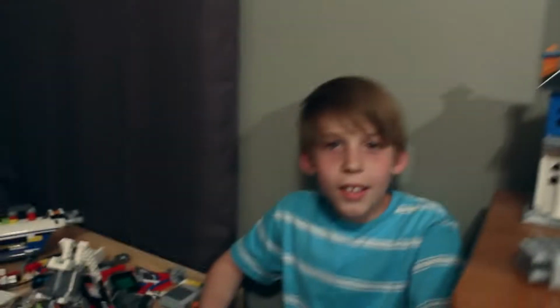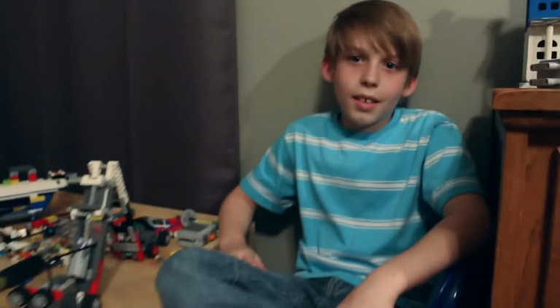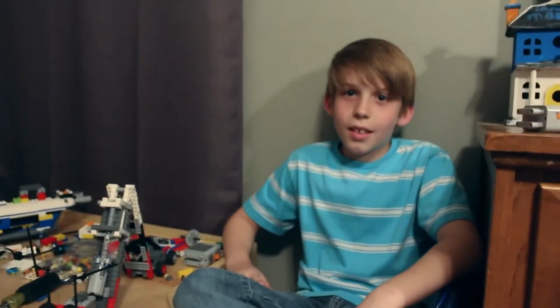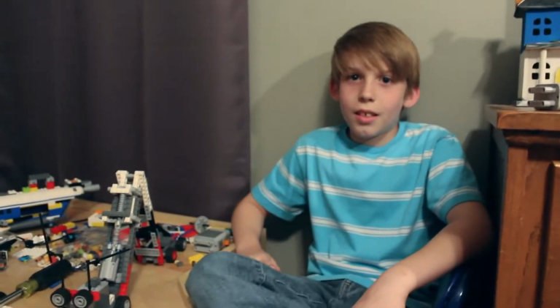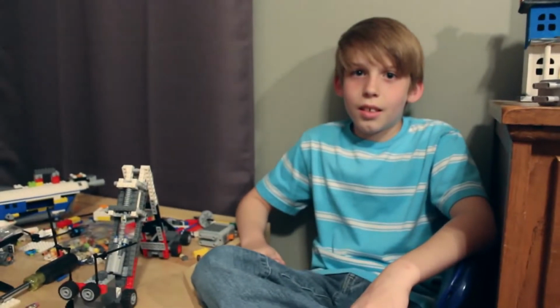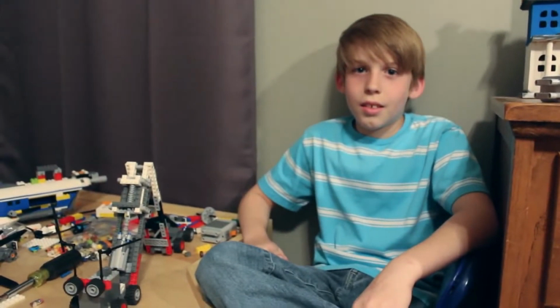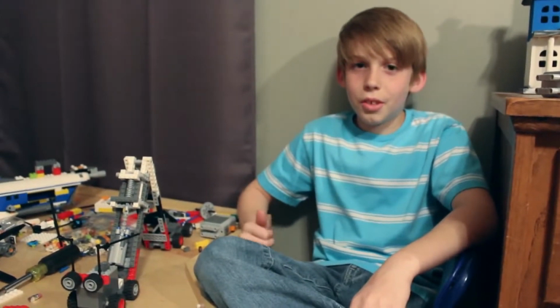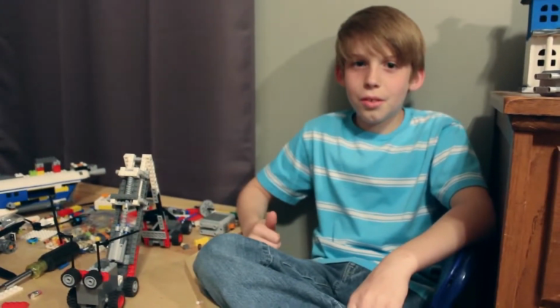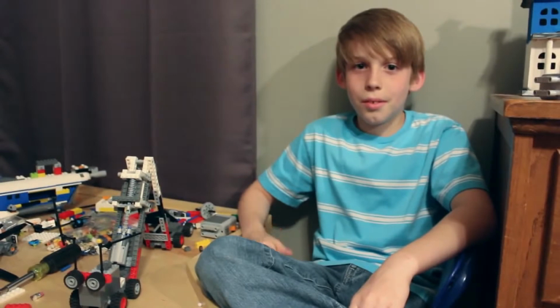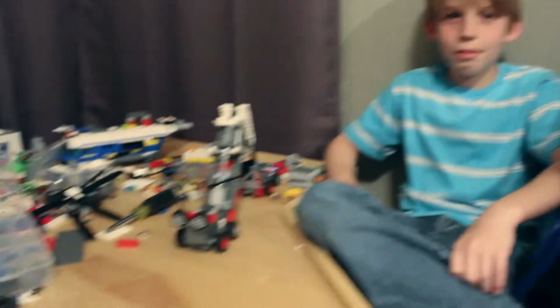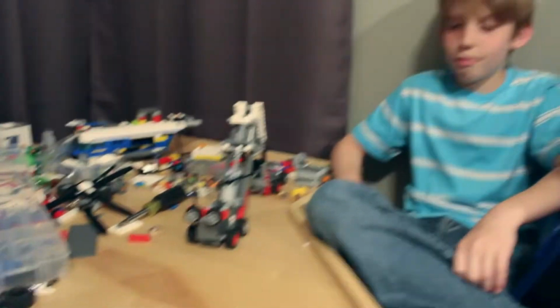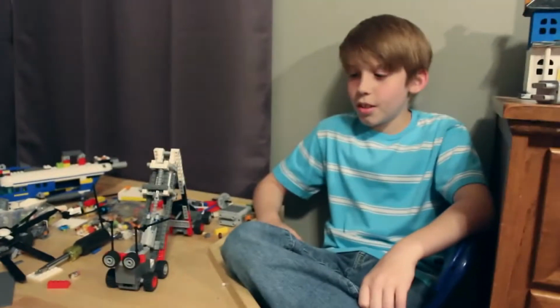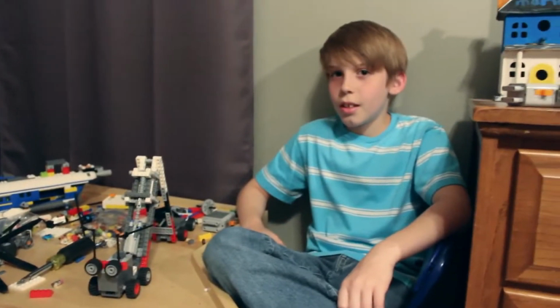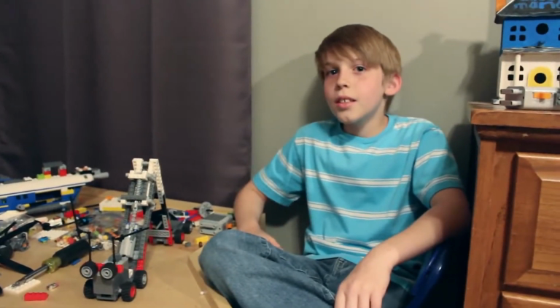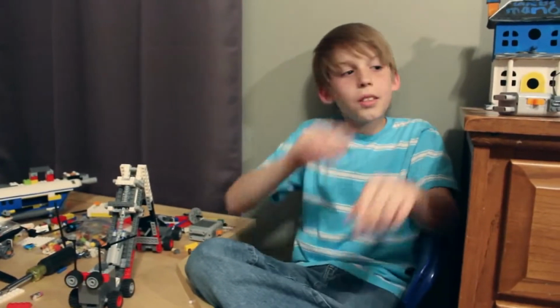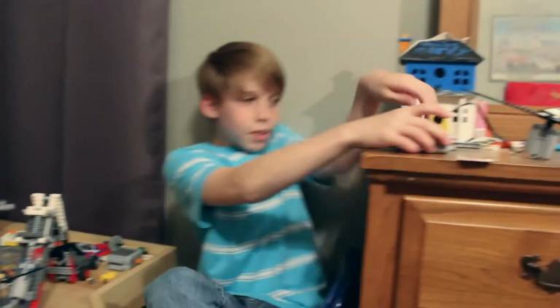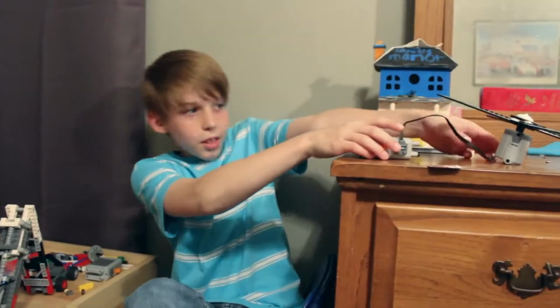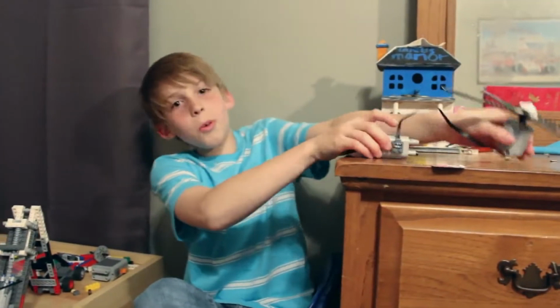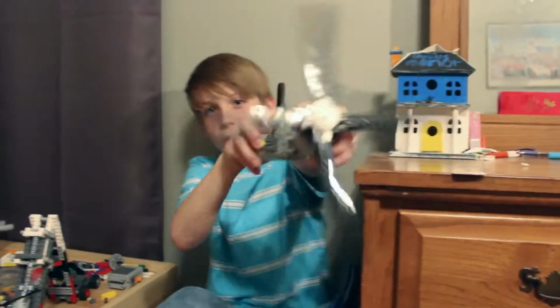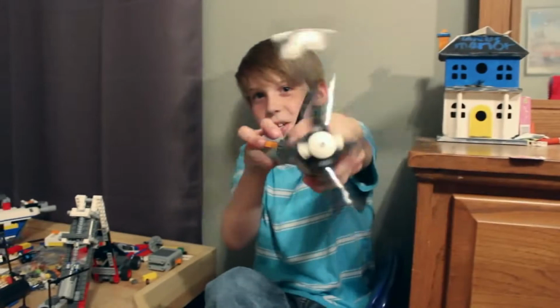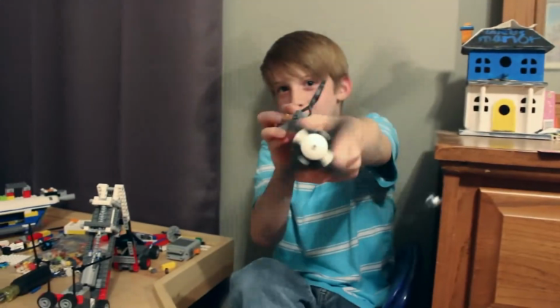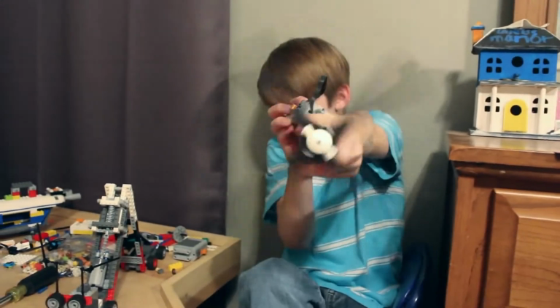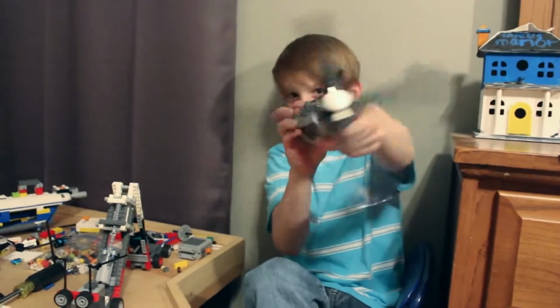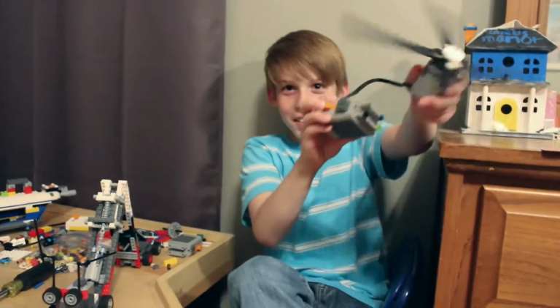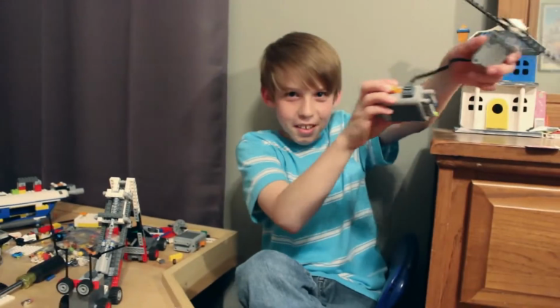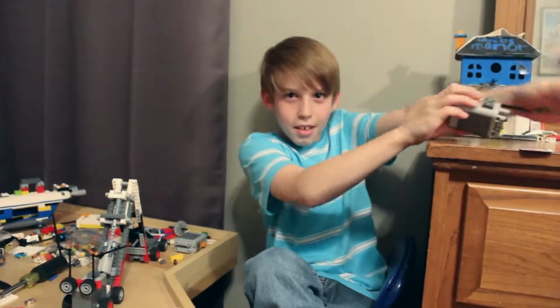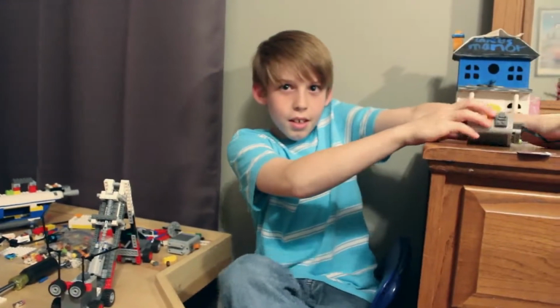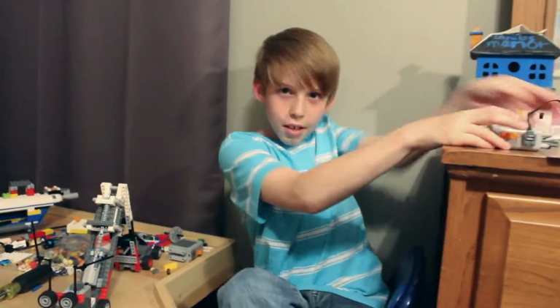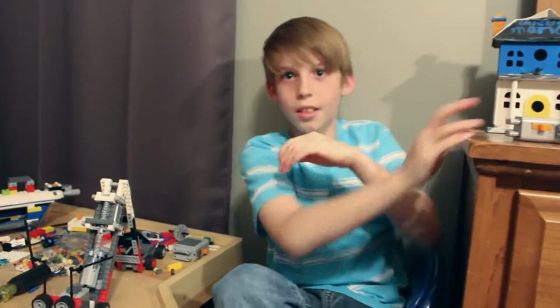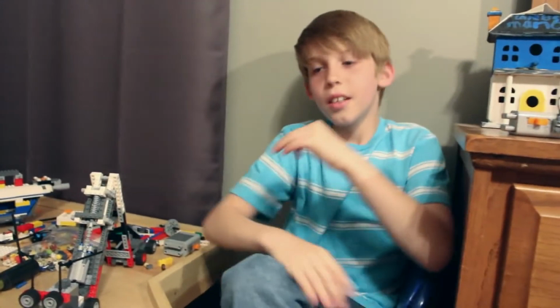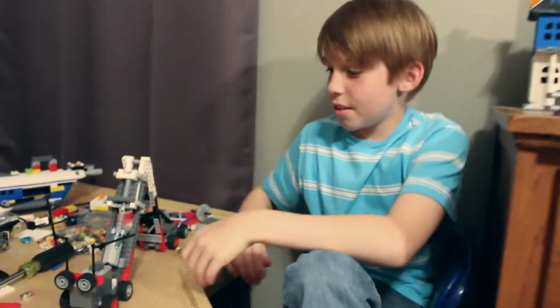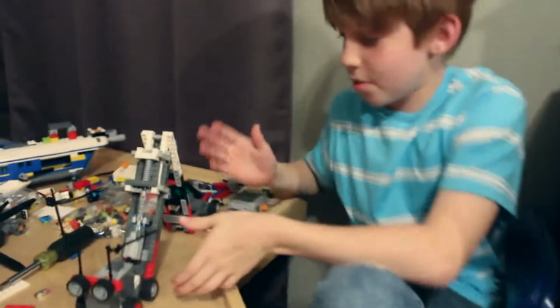And you dropped the cat in the cat drop video, right? And we had a deal. I paid you with something. What did I pay you with?